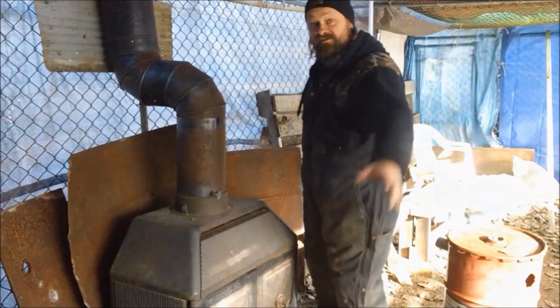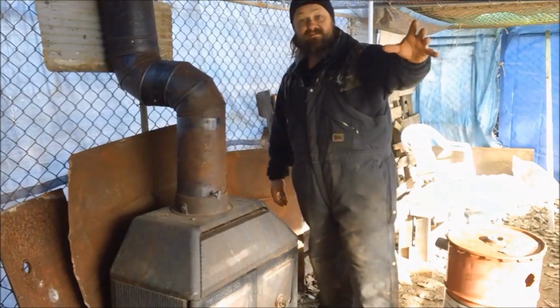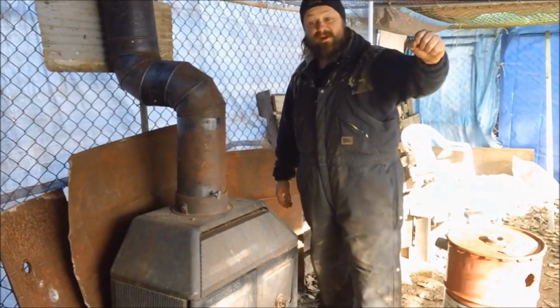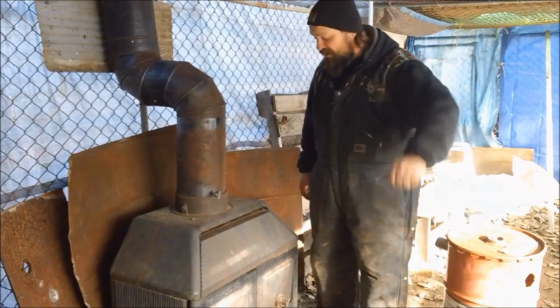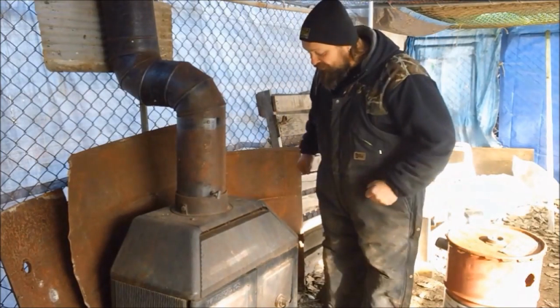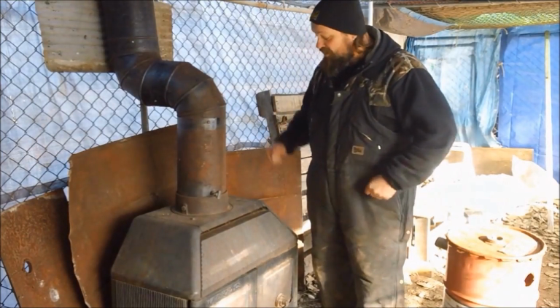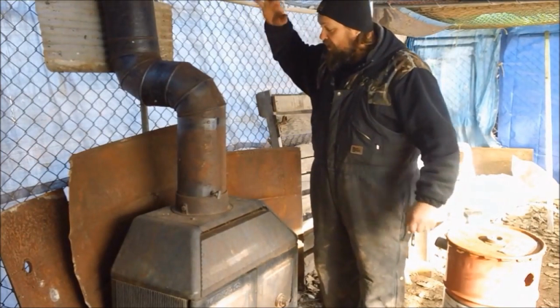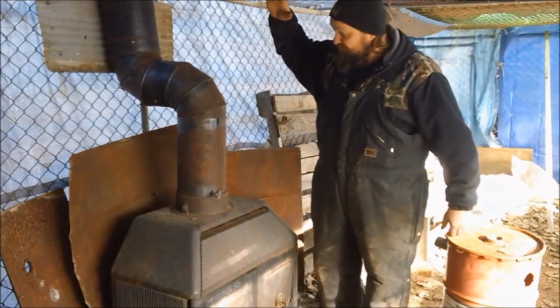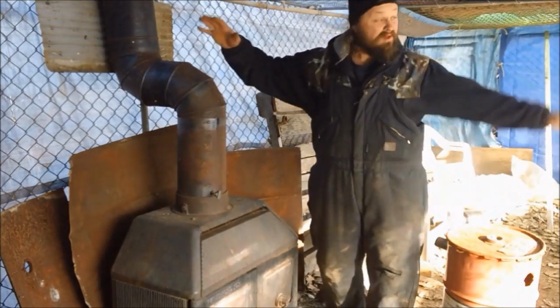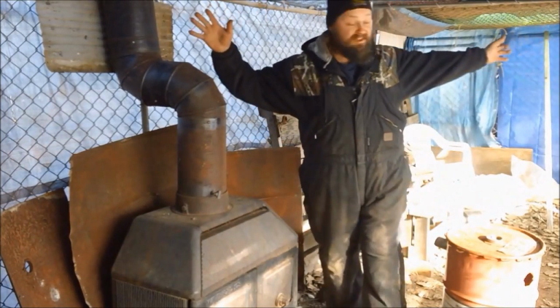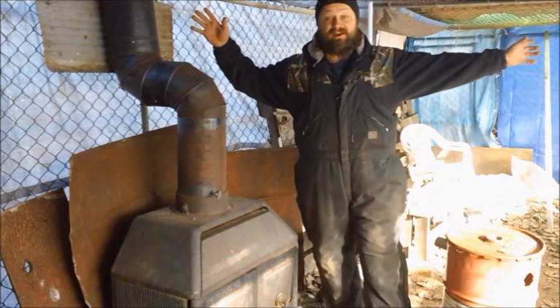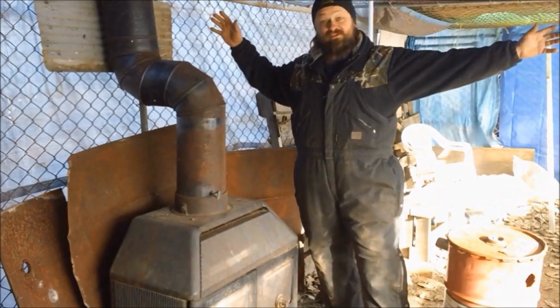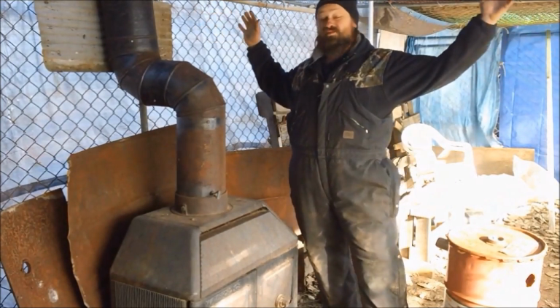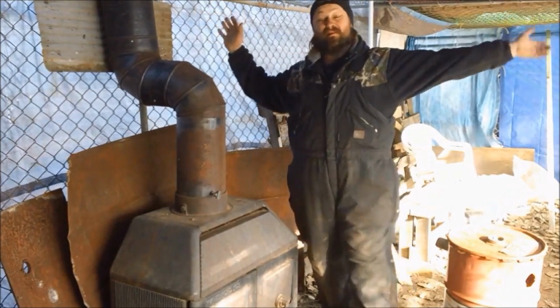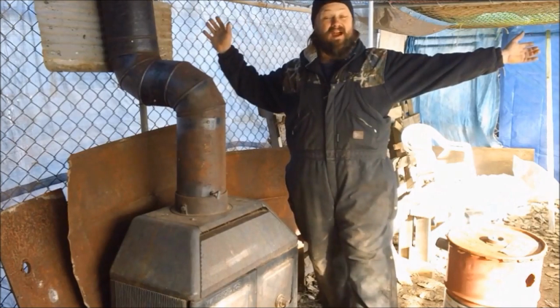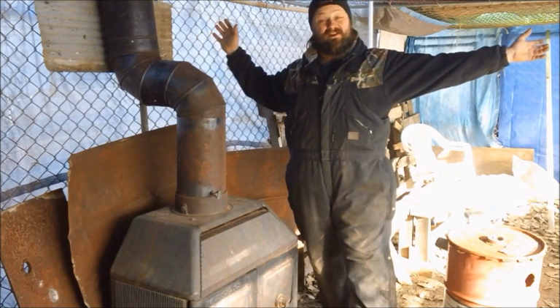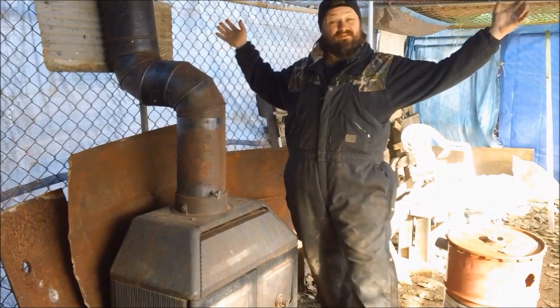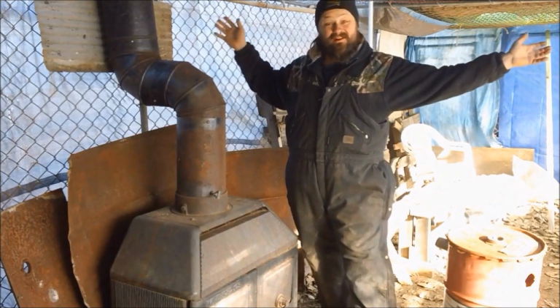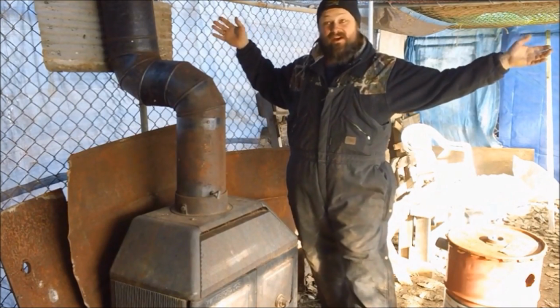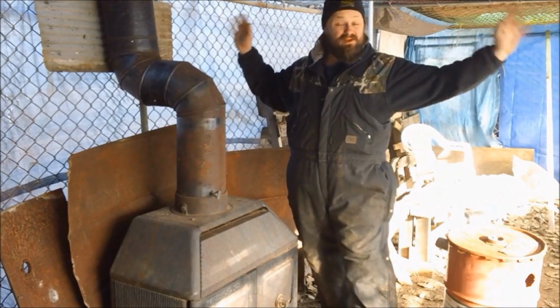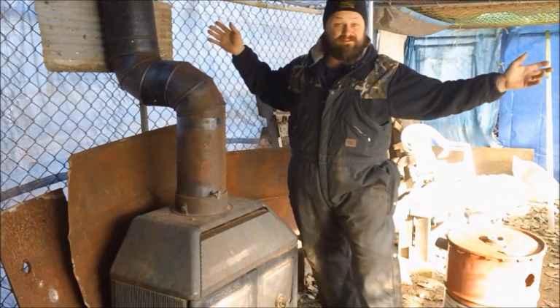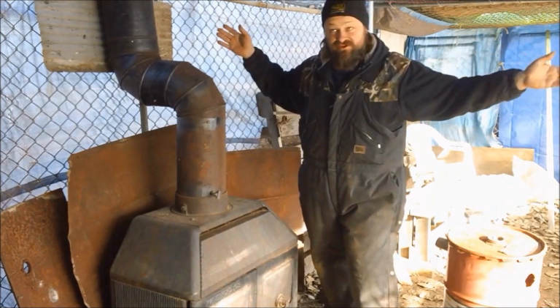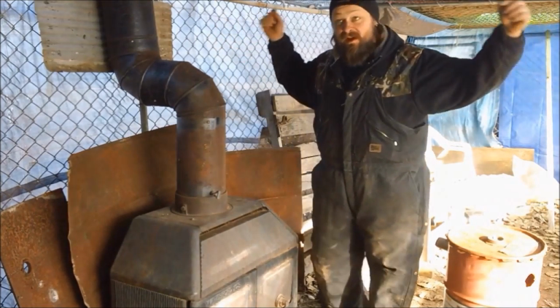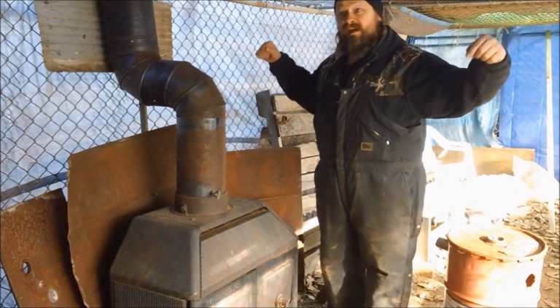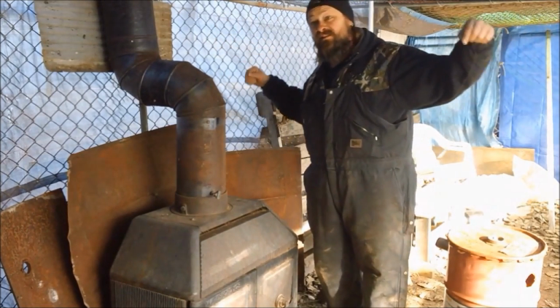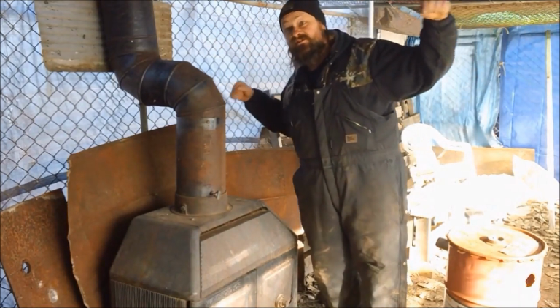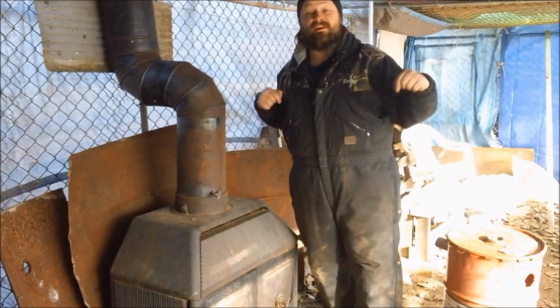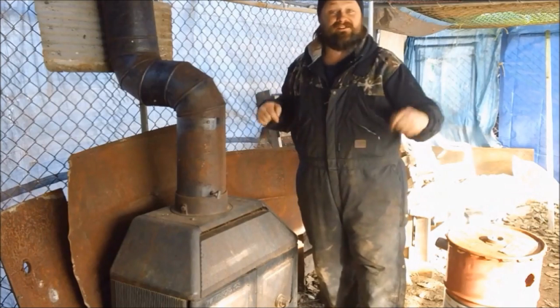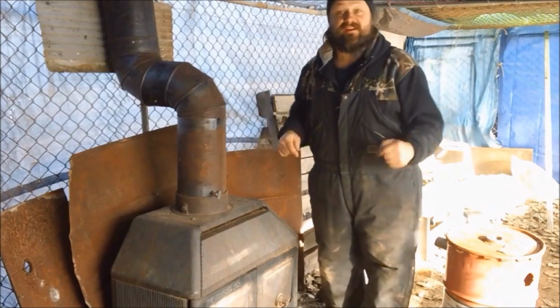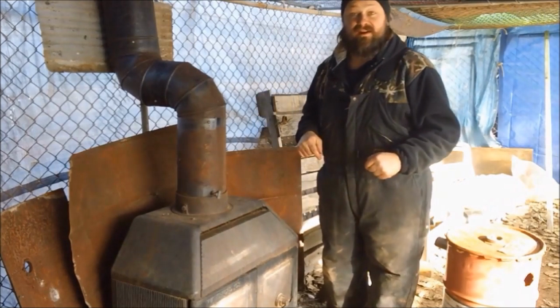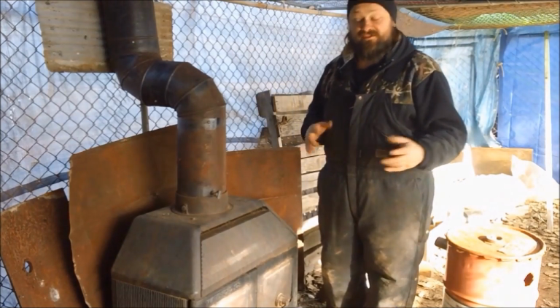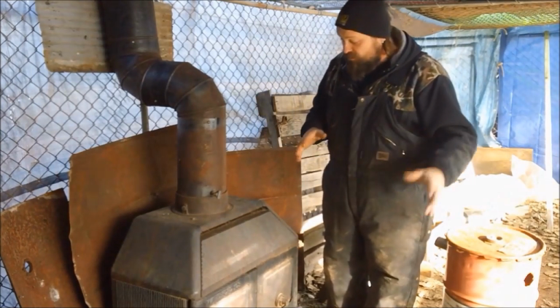How's it going everybody? It's Mike from Mike's Homestead. I'm inside the greenhouse. It's roughly about 4-5 degrees out - beautiful temperature - but technically it's 20 degrees inside the greenhouse, so not the worst.